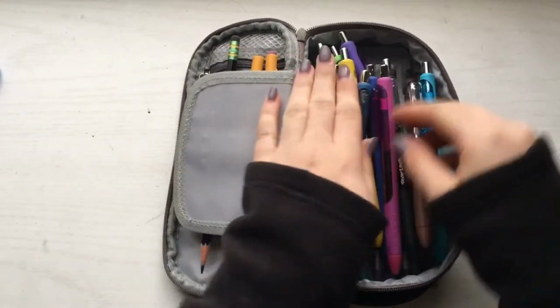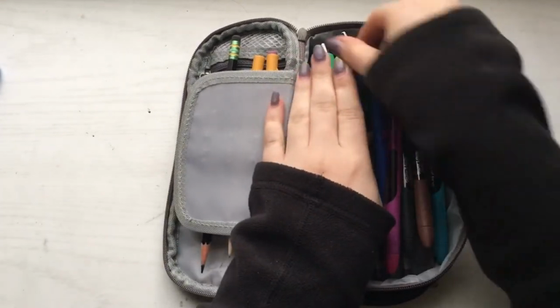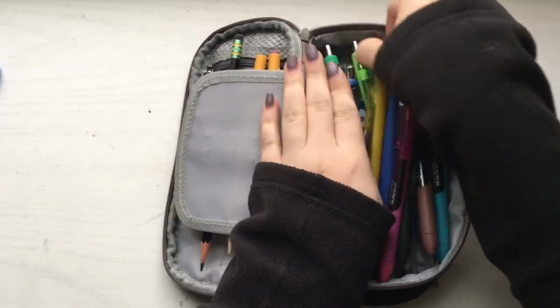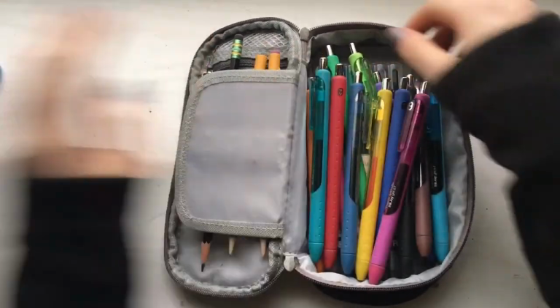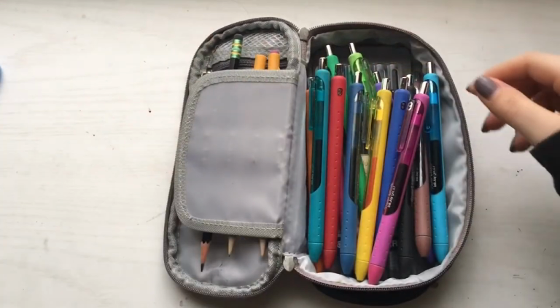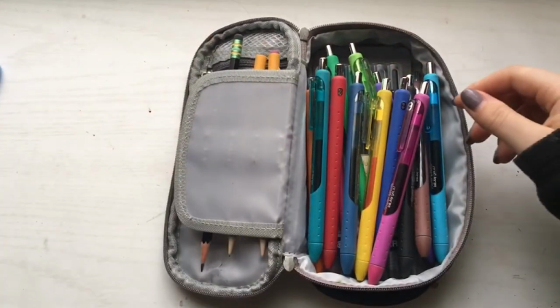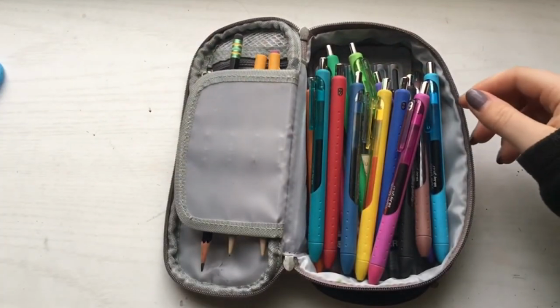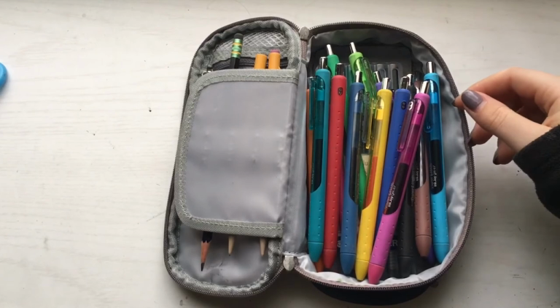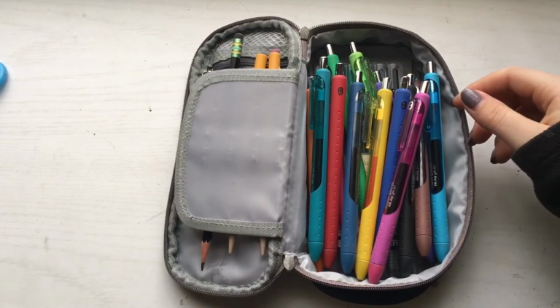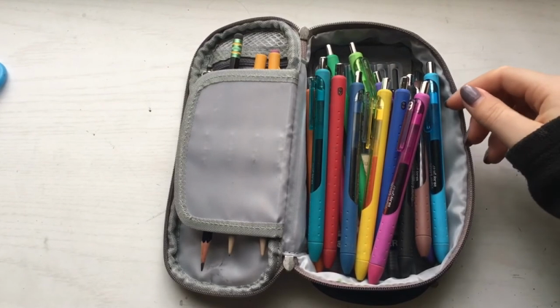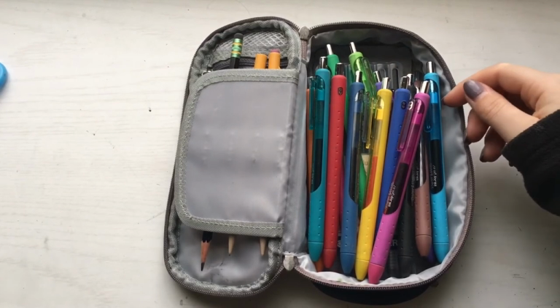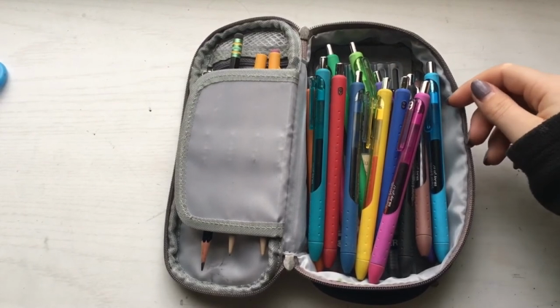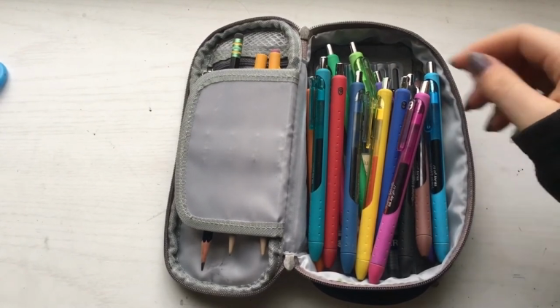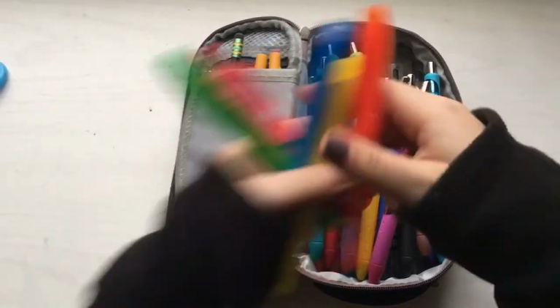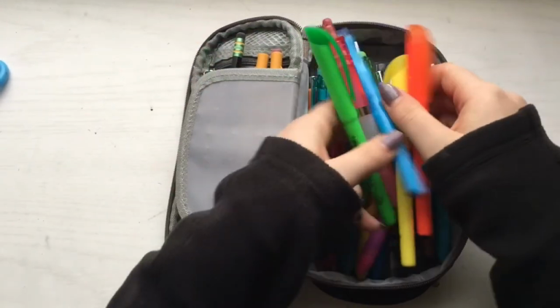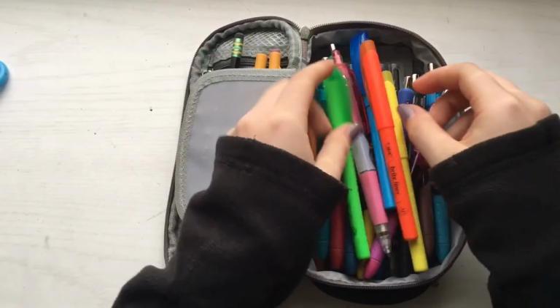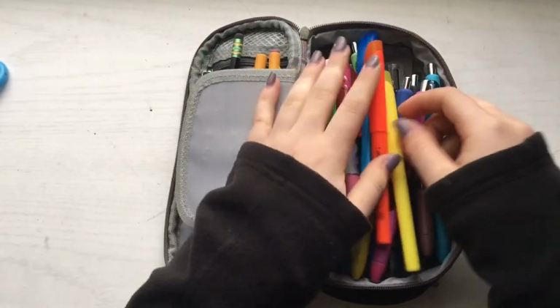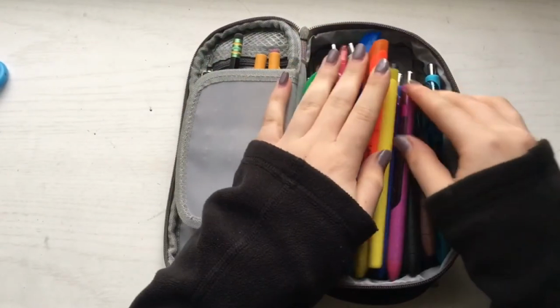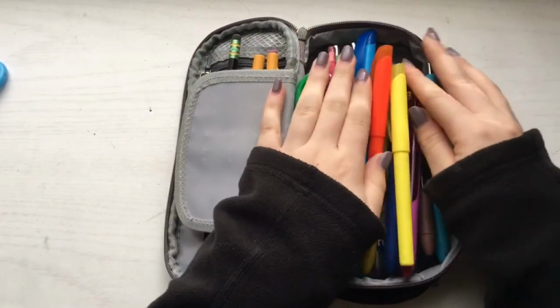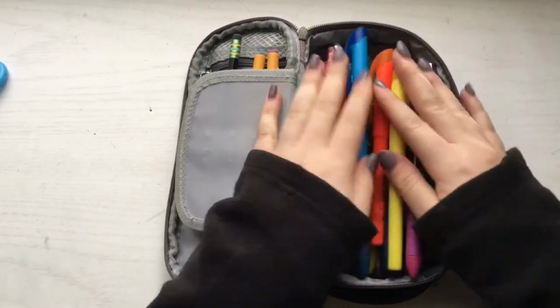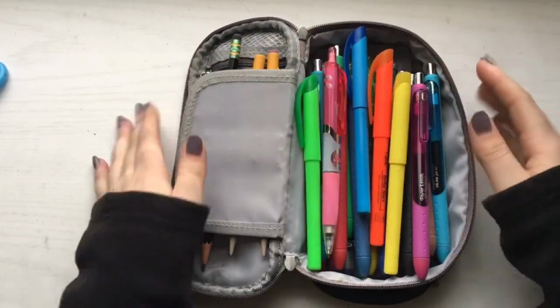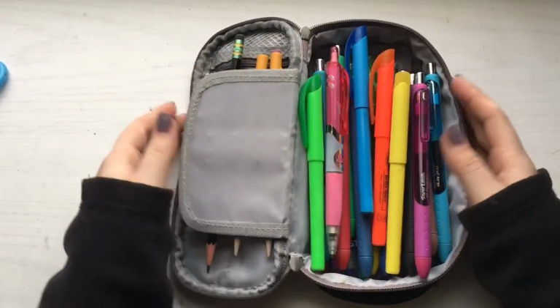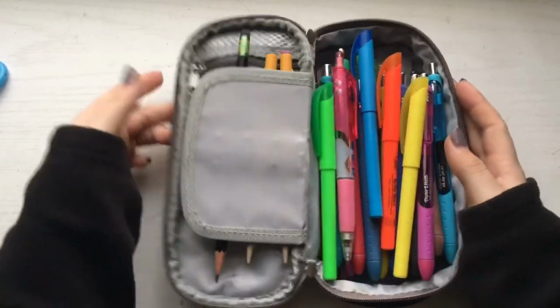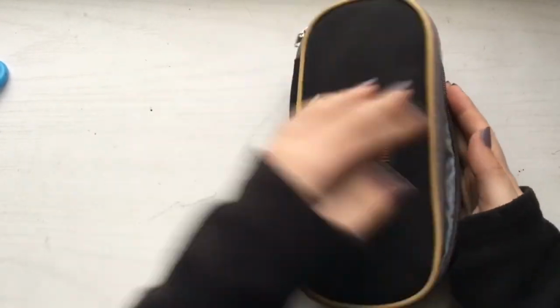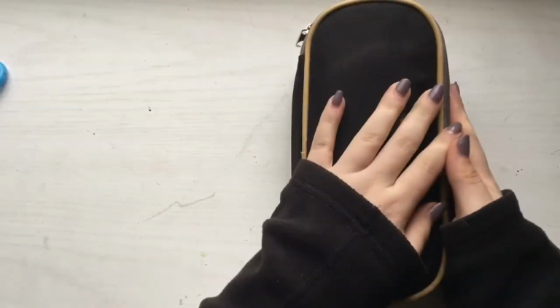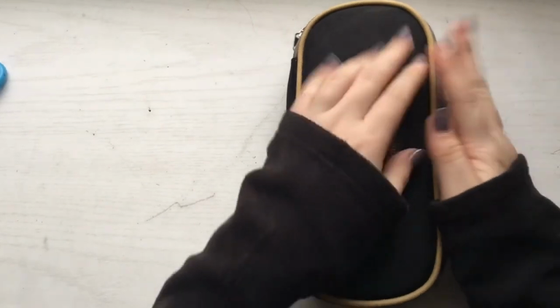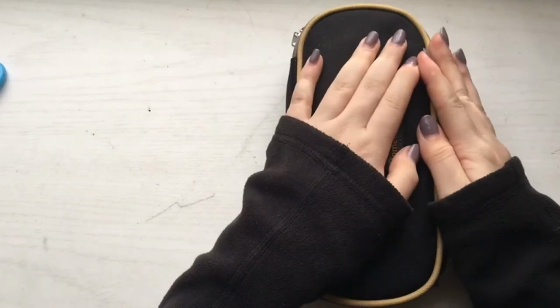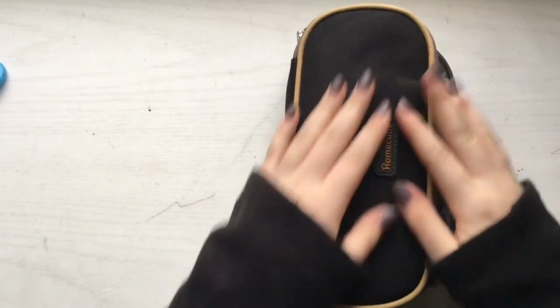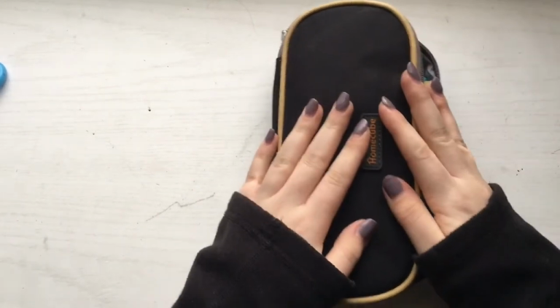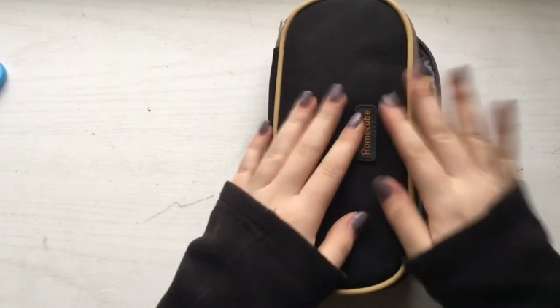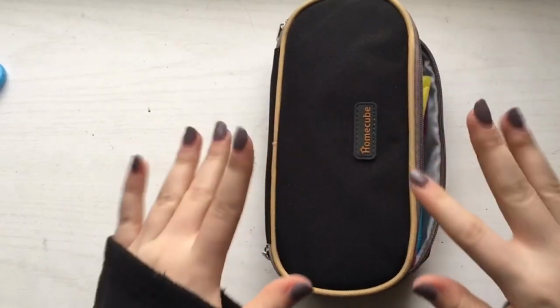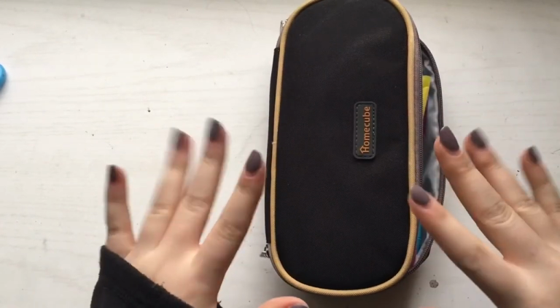That's everything that is in my pencil case! I hope you guys enjoyed. Don't forget to like, comment, and subscribe. If you have any video requests just let me know. Thank you guys so much for watching and I will see you all next week. Bye guys!